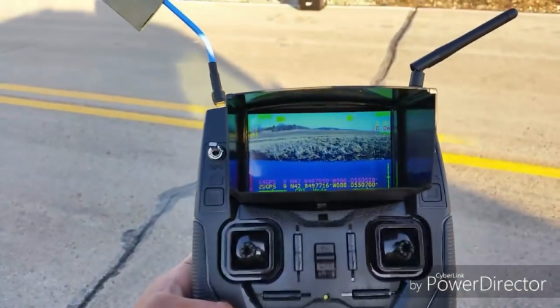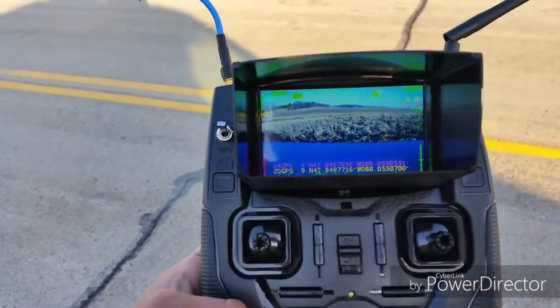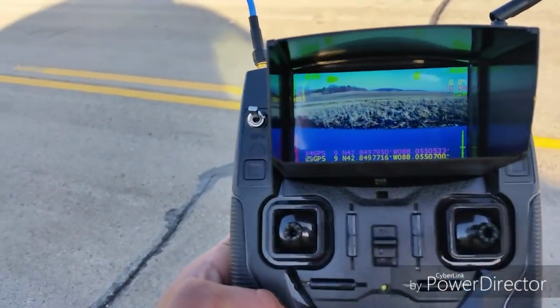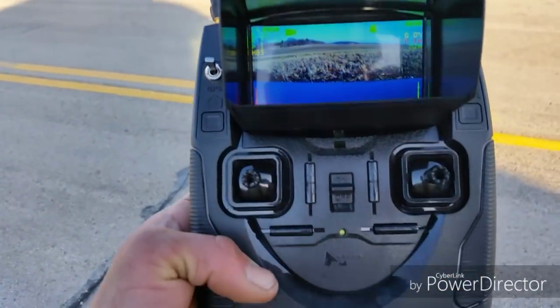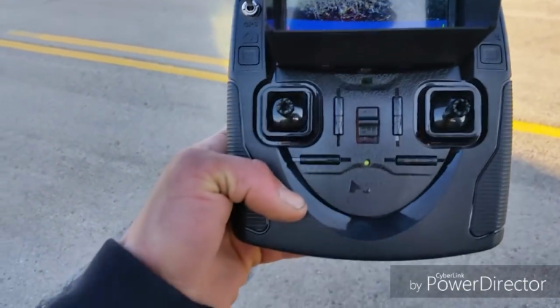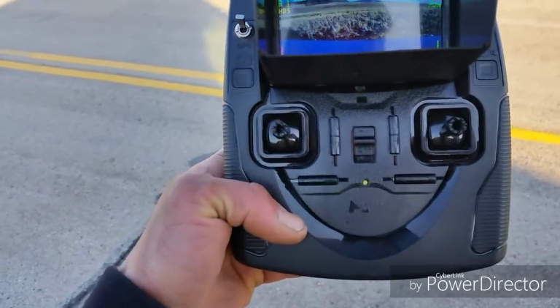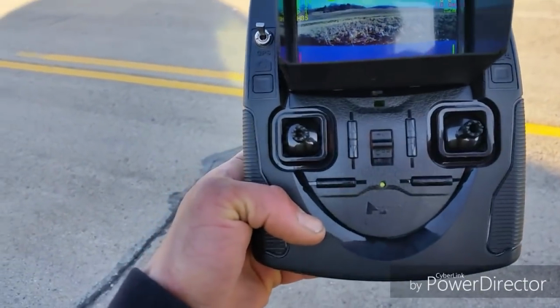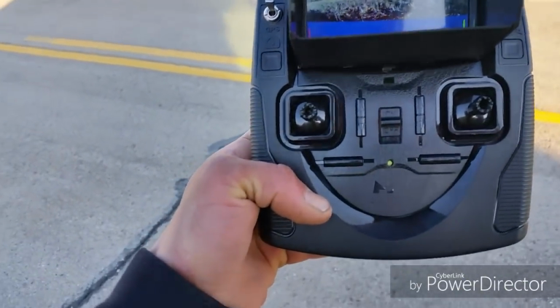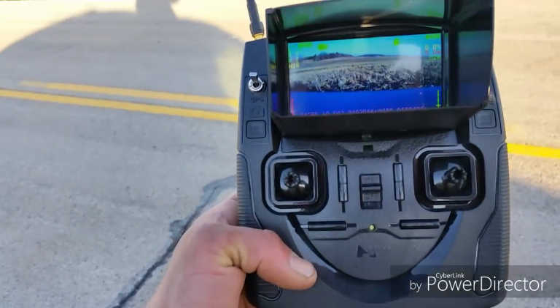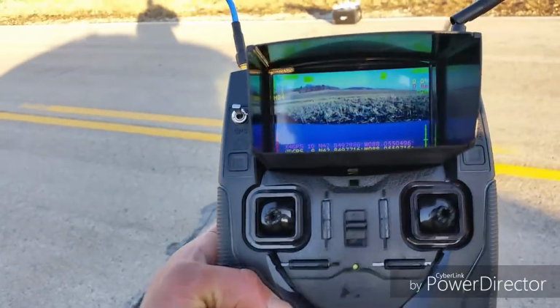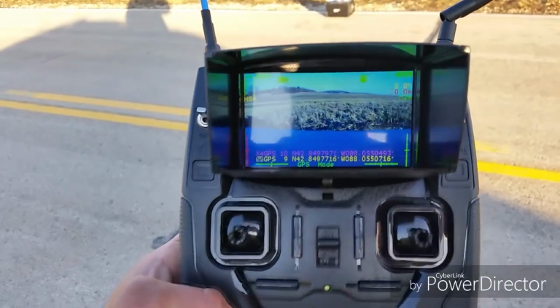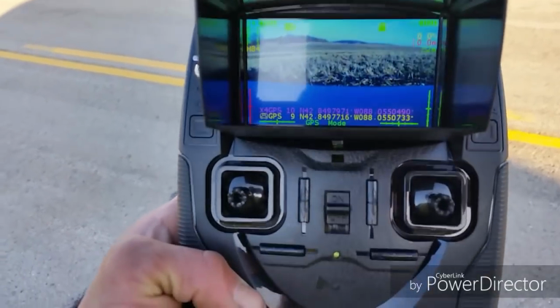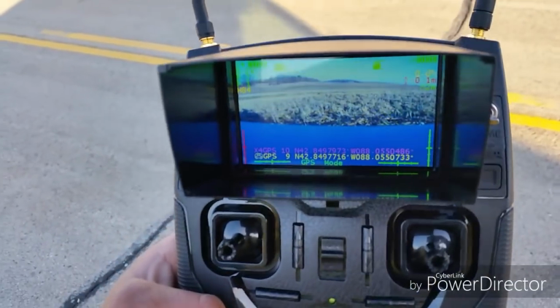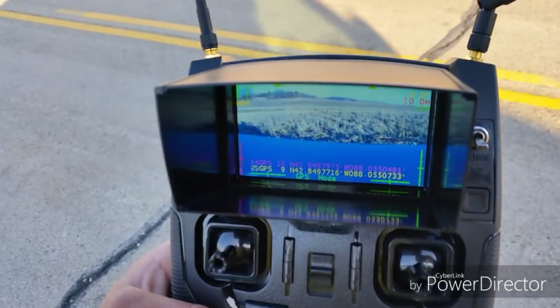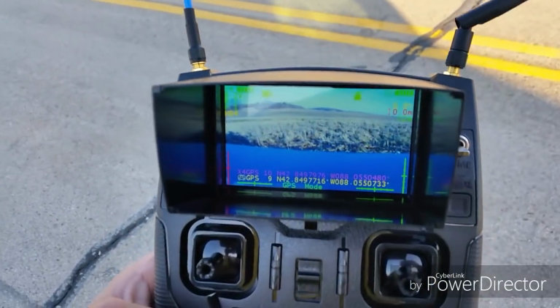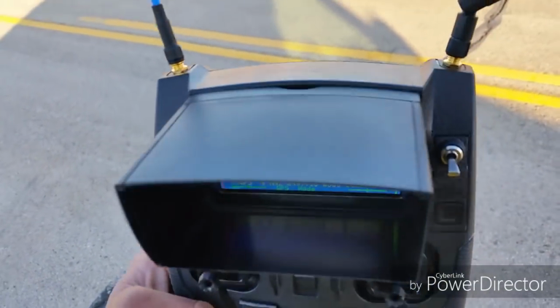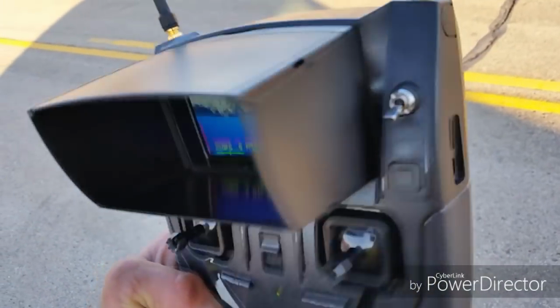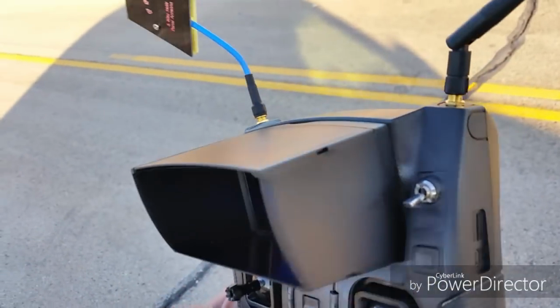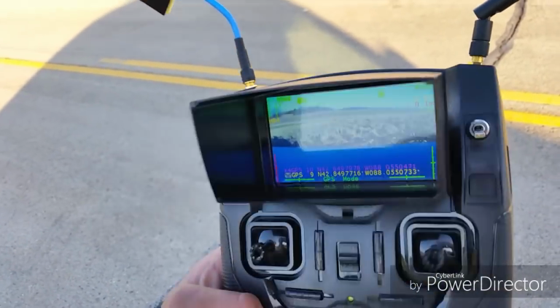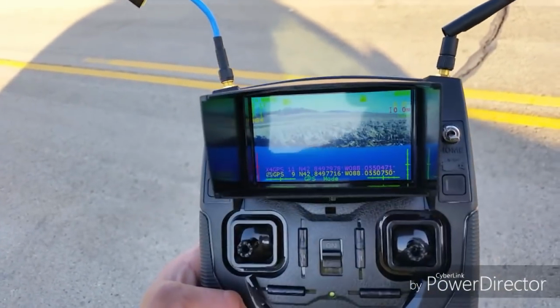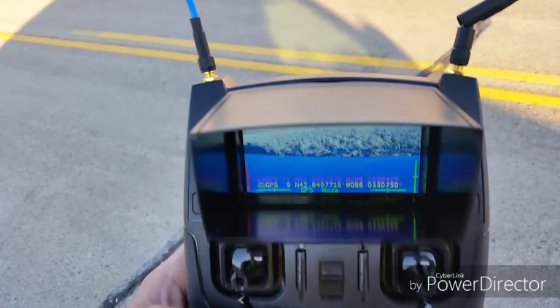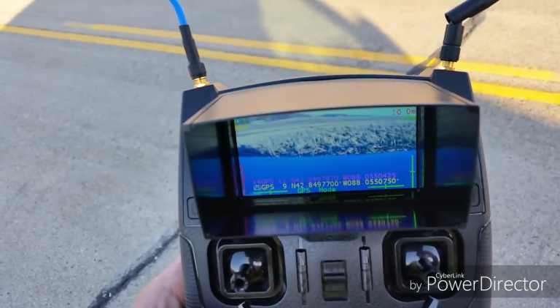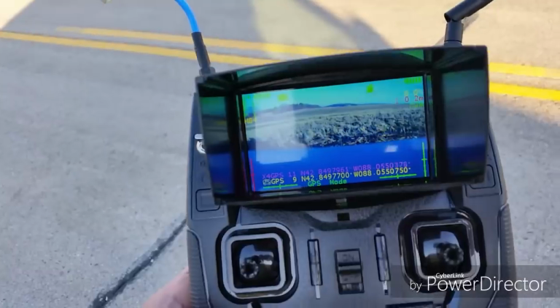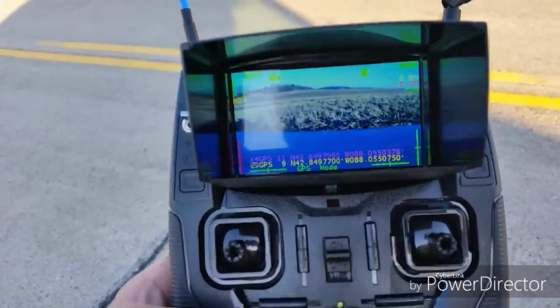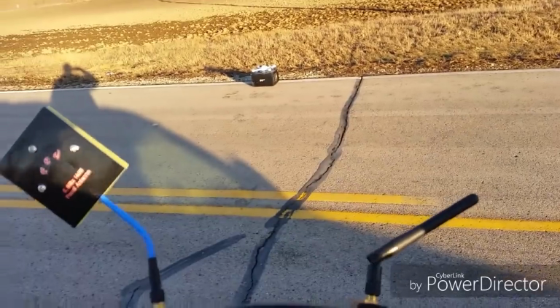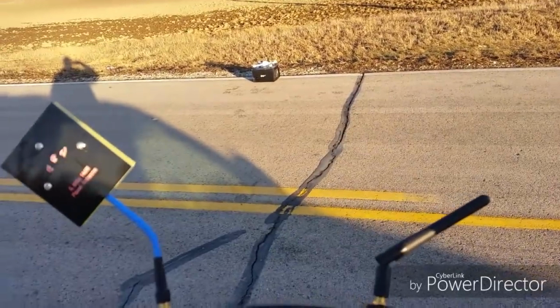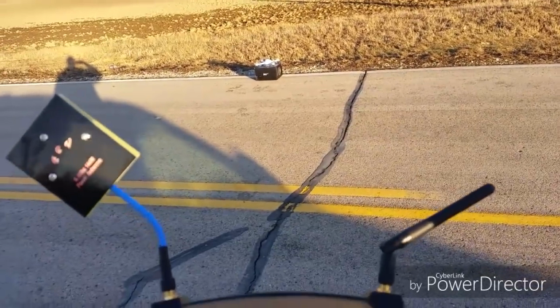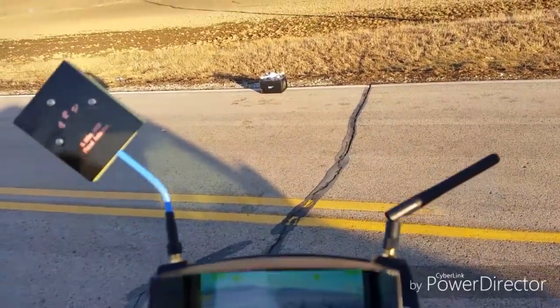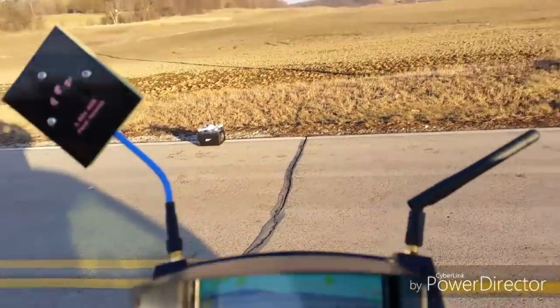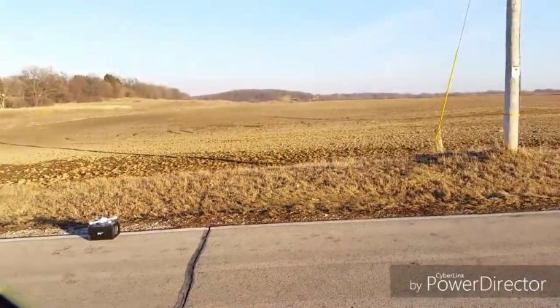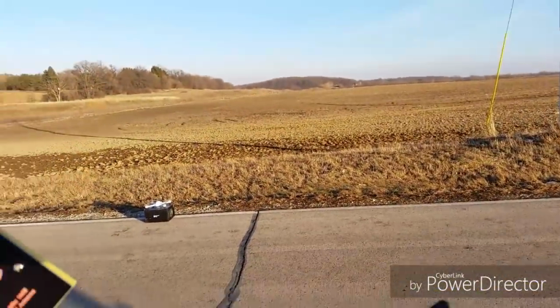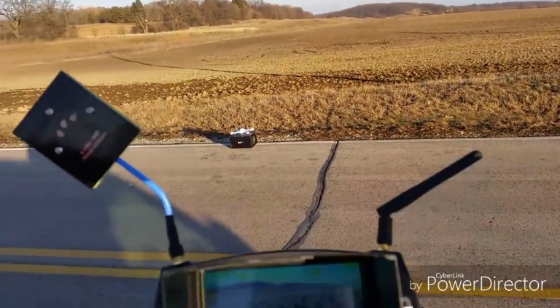I did my compass calibration, waiting for satellites. I got 10 on the quad, 9 on the controller. Of course it's sunny out. I did get a sunscreen with the H501SS — it's over there on that box. Take it up, fly it out far.